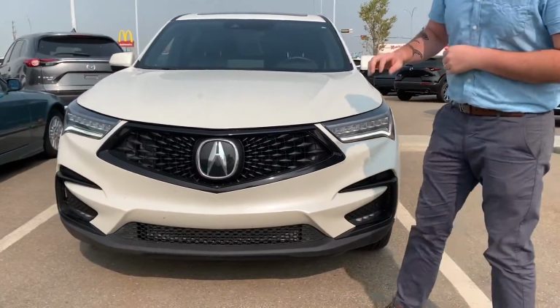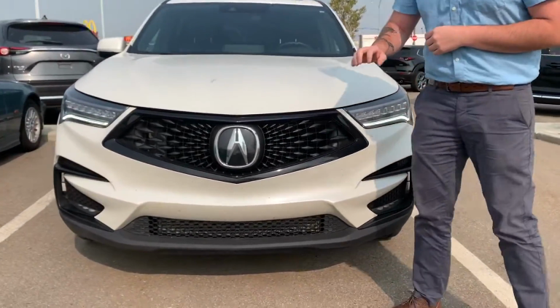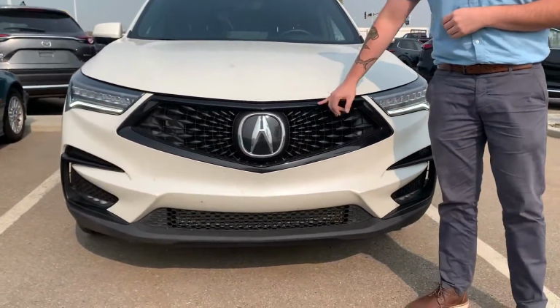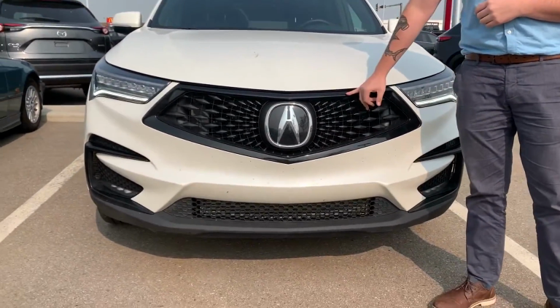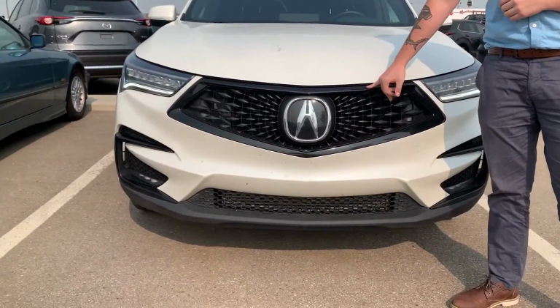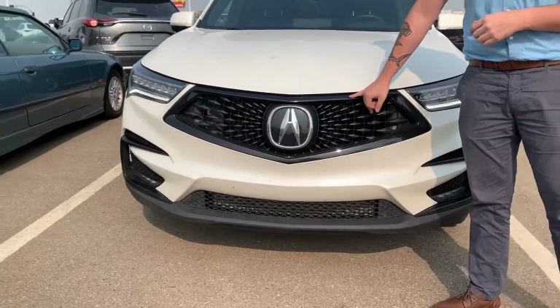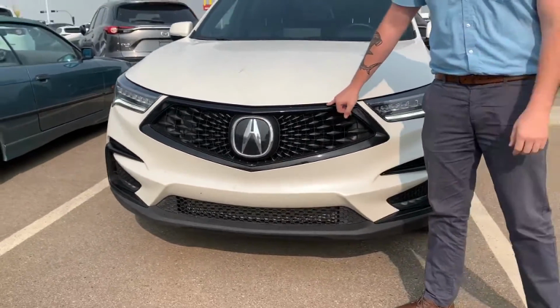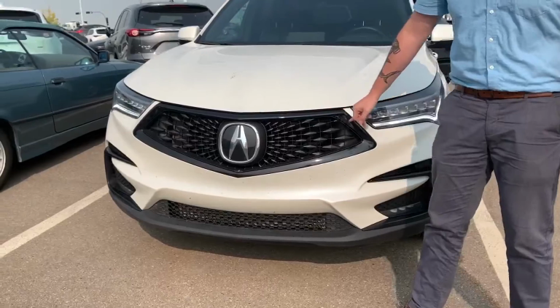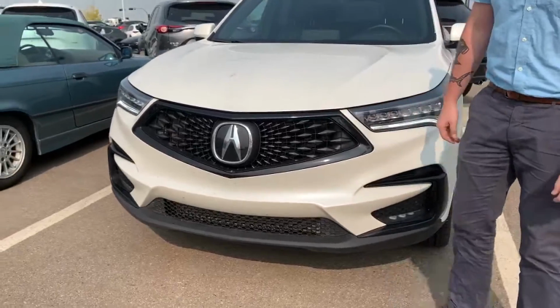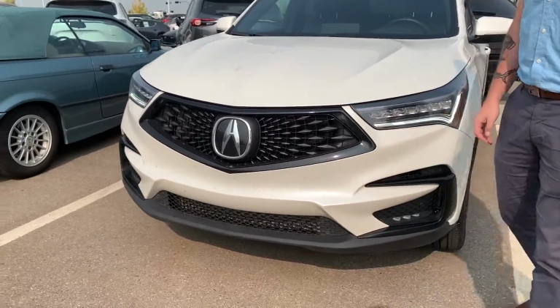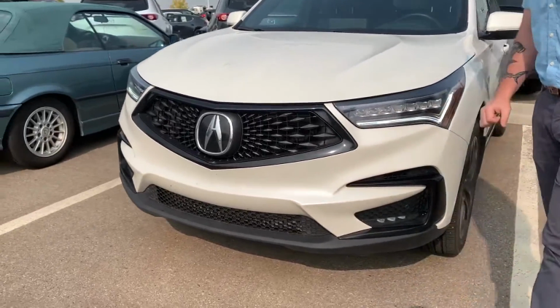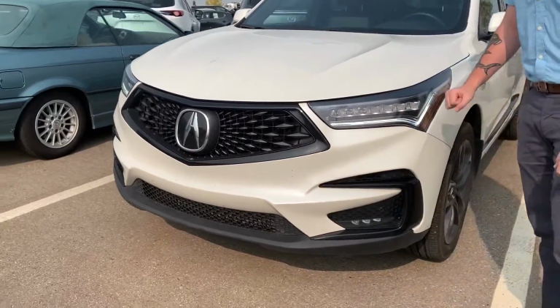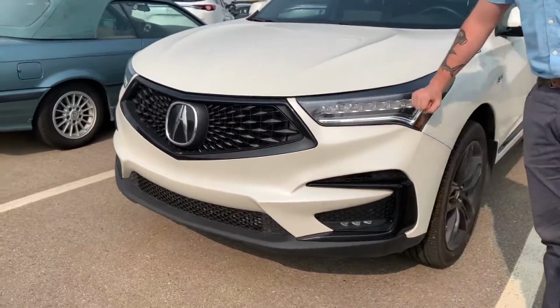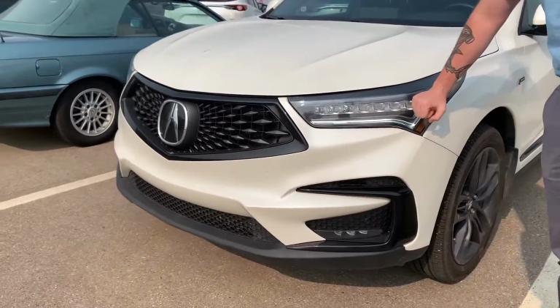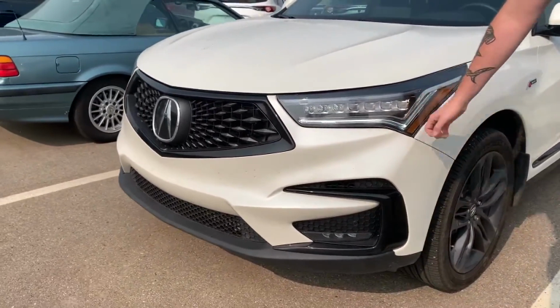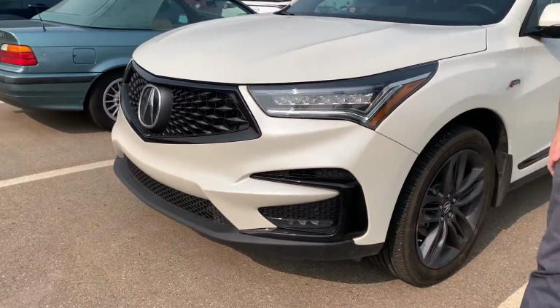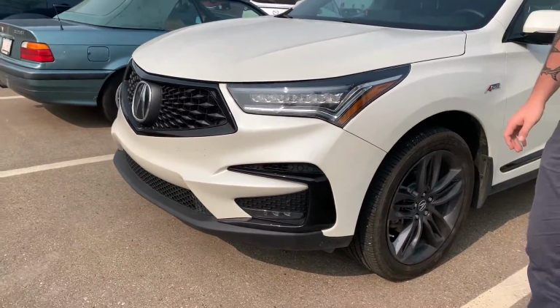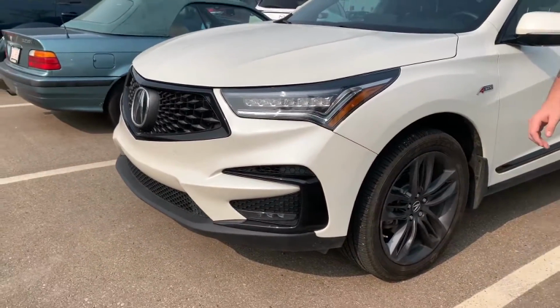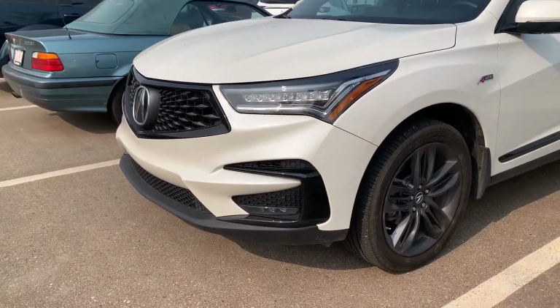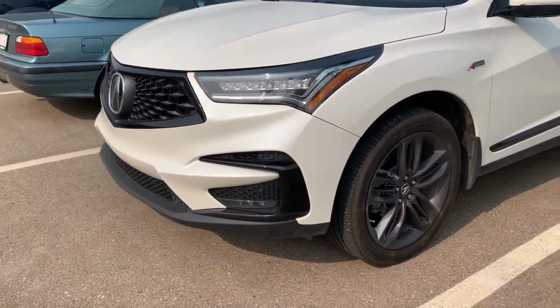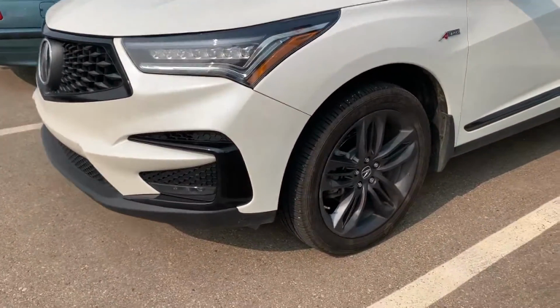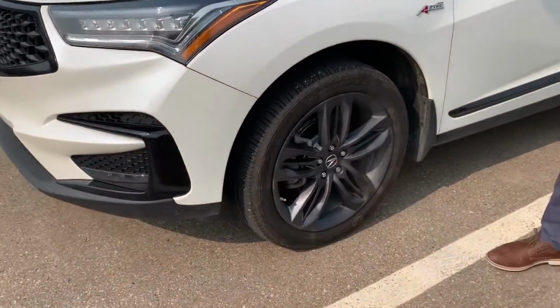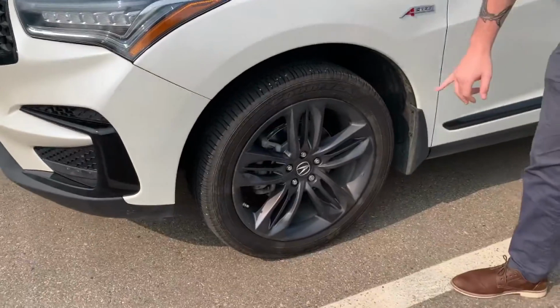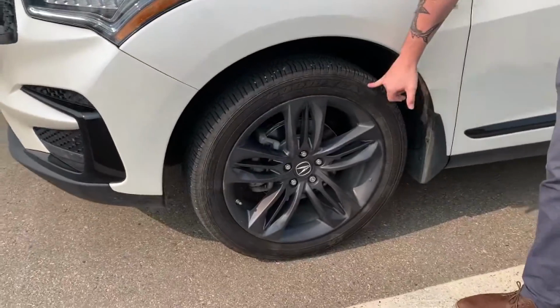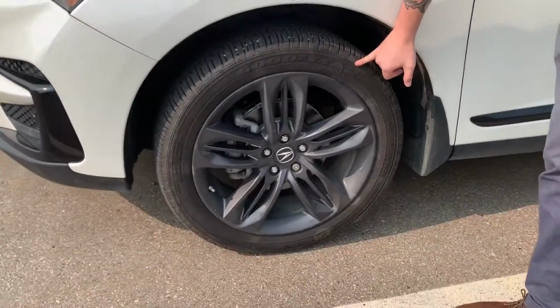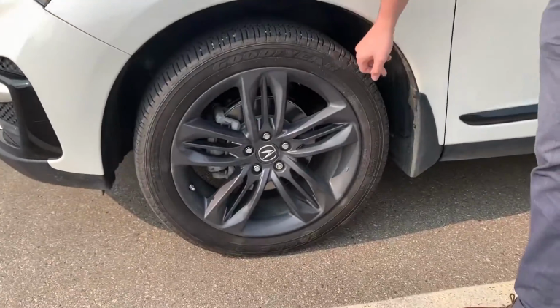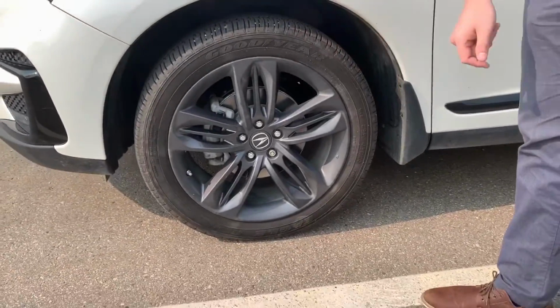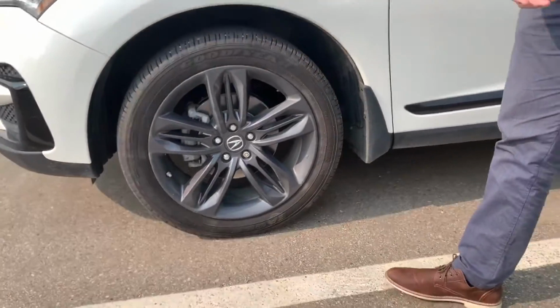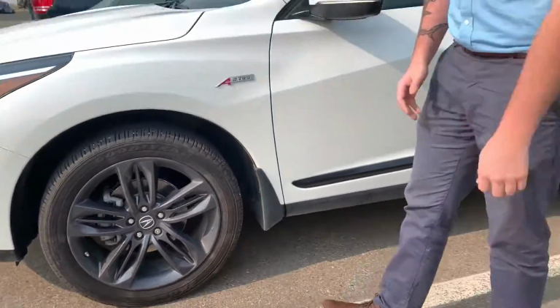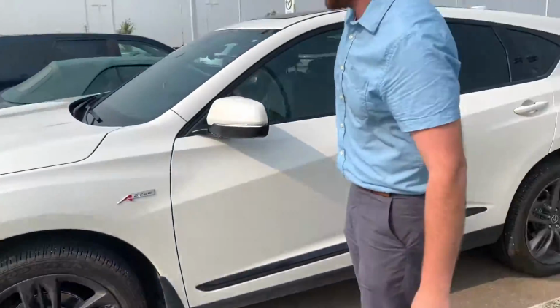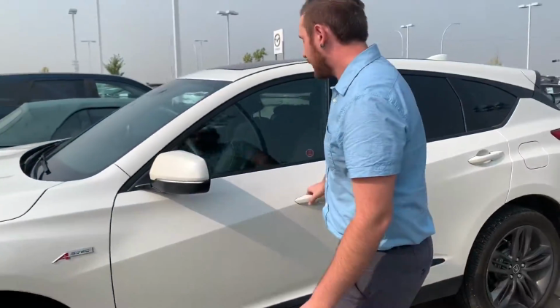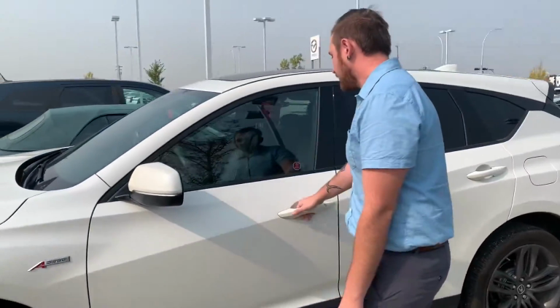Up front first here you got the beautiful piano black finish. You got your LED wraparound headlights for that nice aggressive look. The wheels here, you got your 20 inch alloy machine grain wheels.